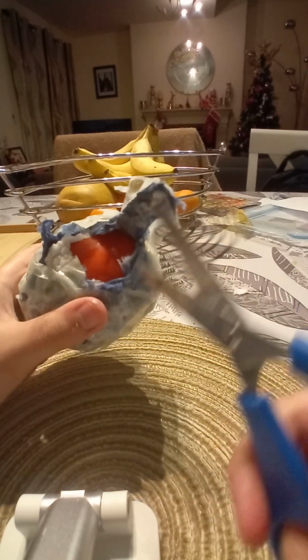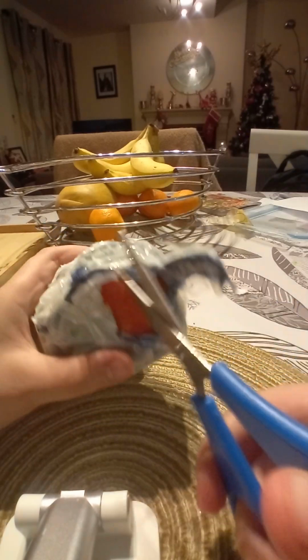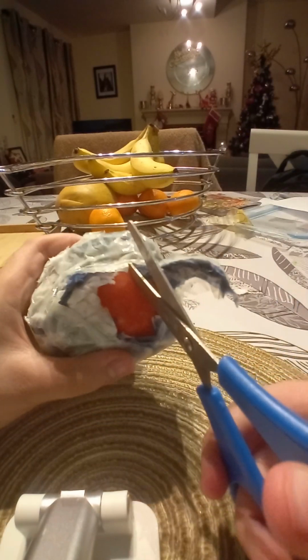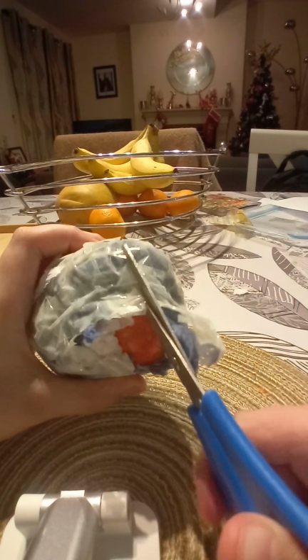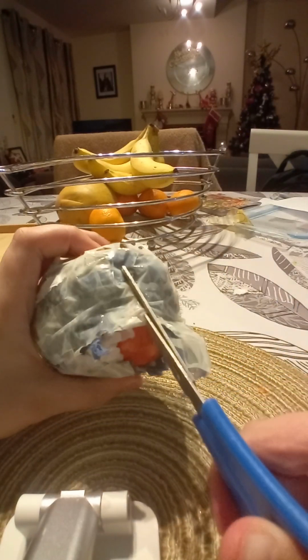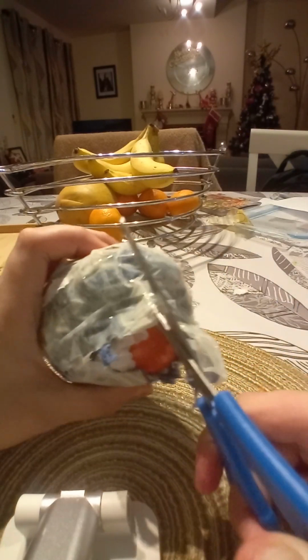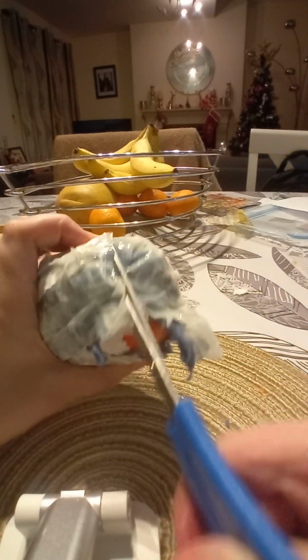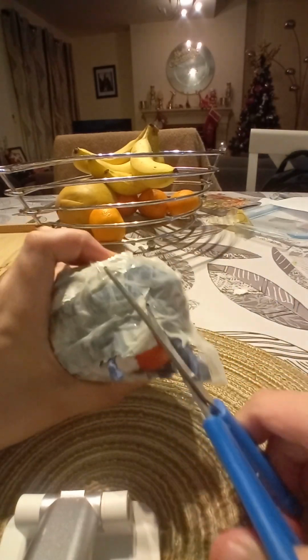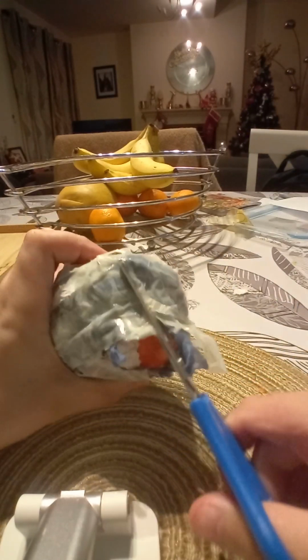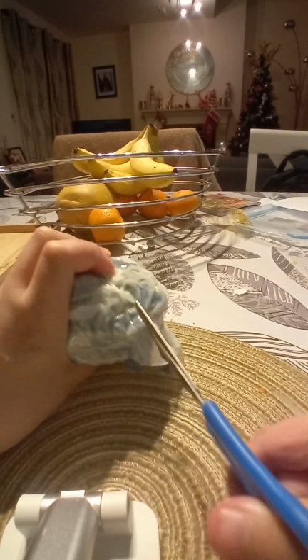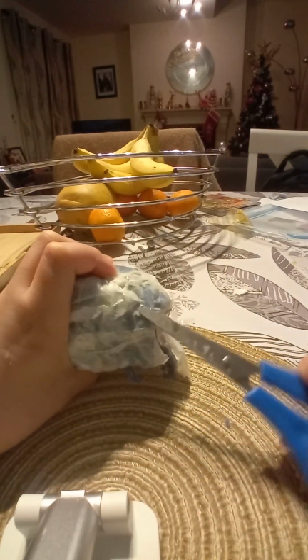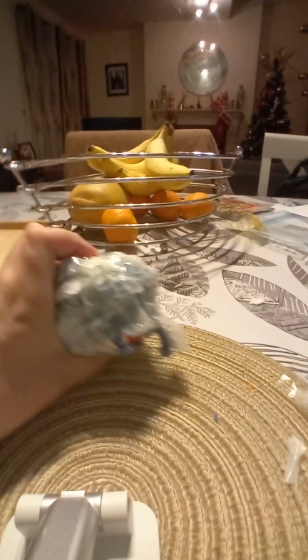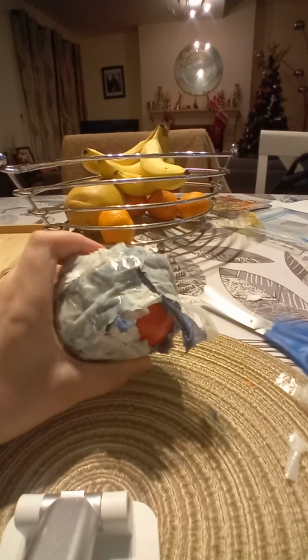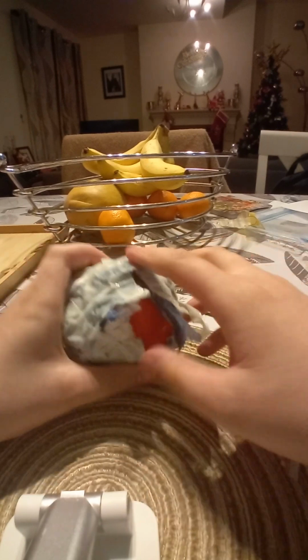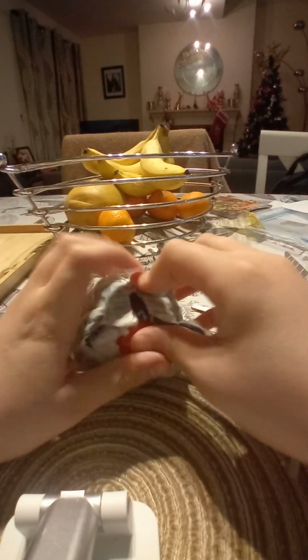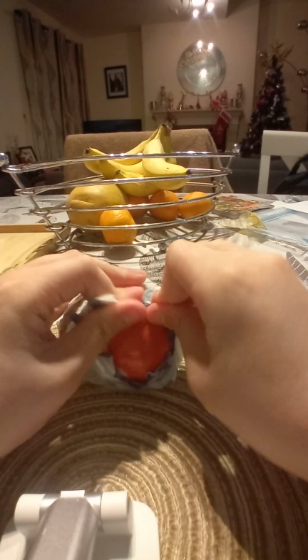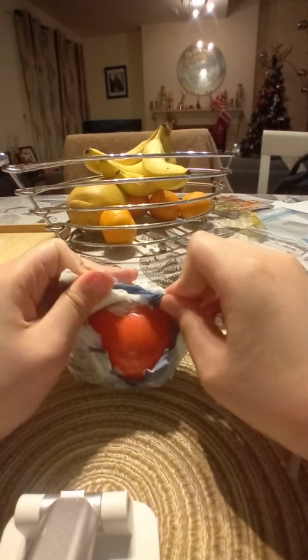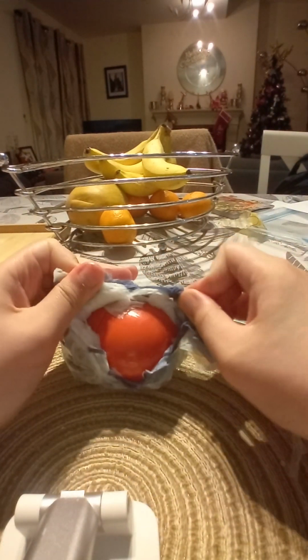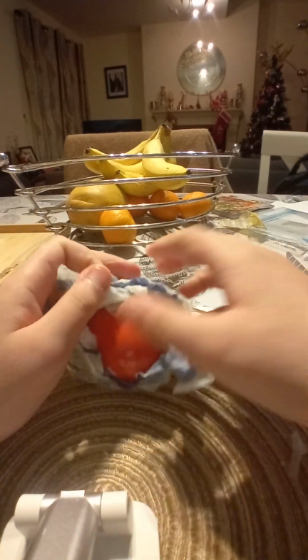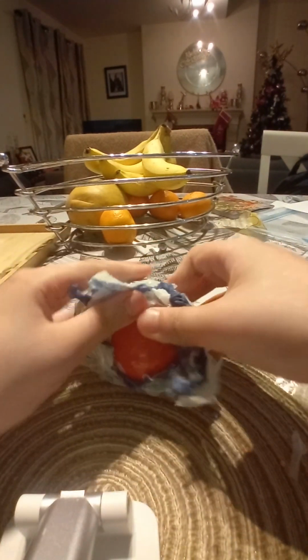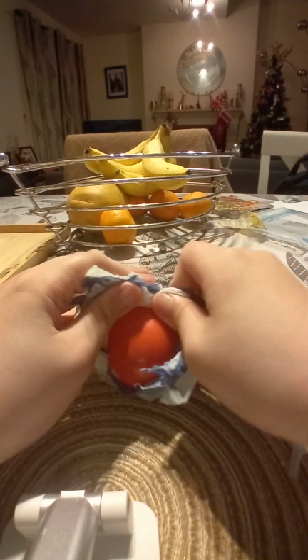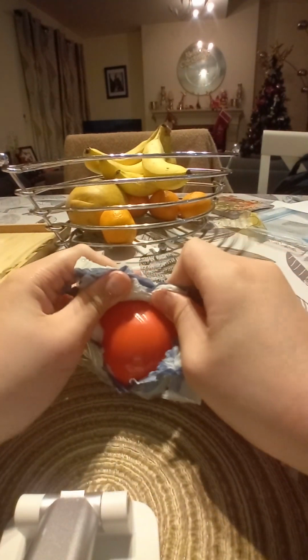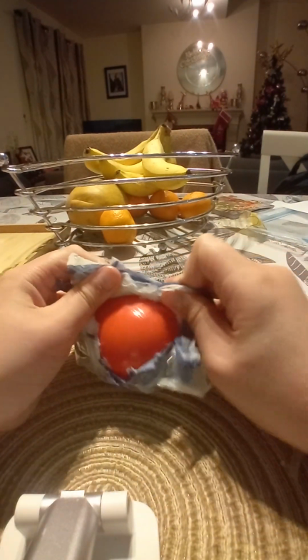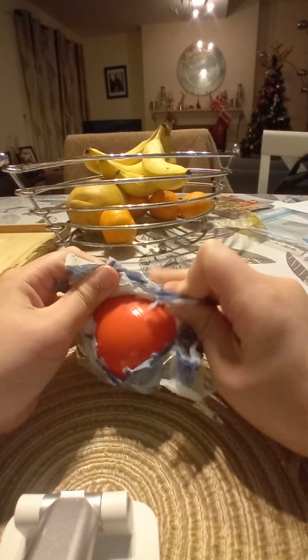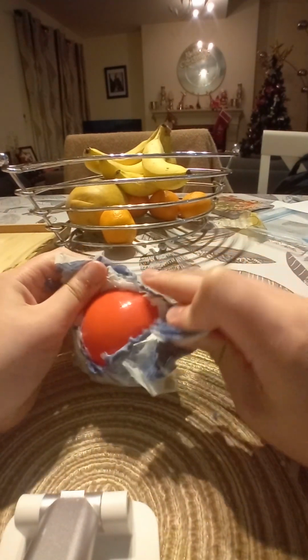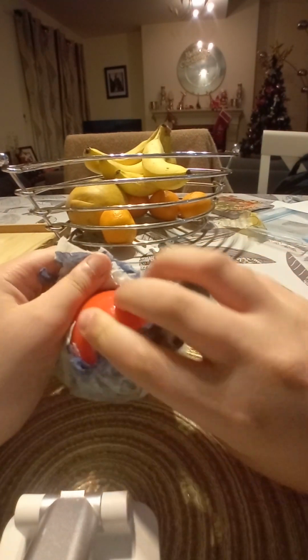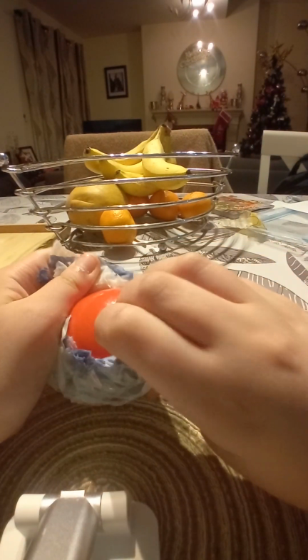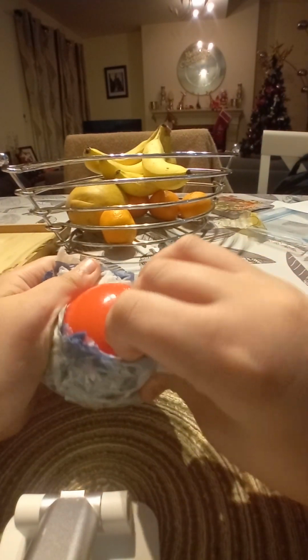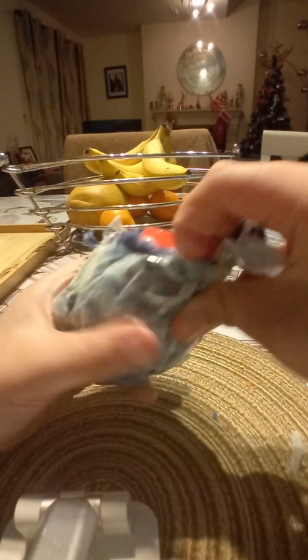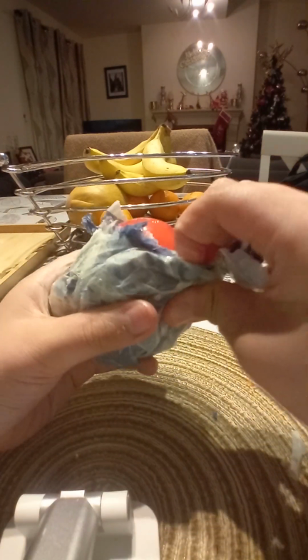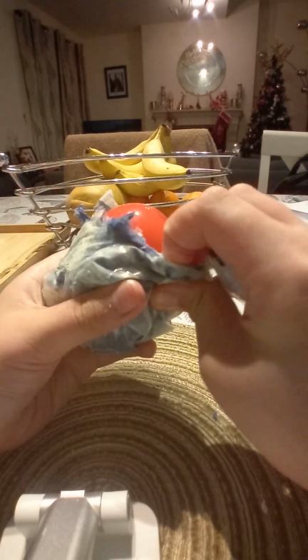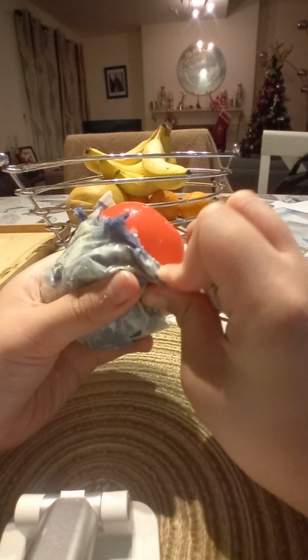I made this at home by myself to surprise you guys. It's an orange egg — let's go!